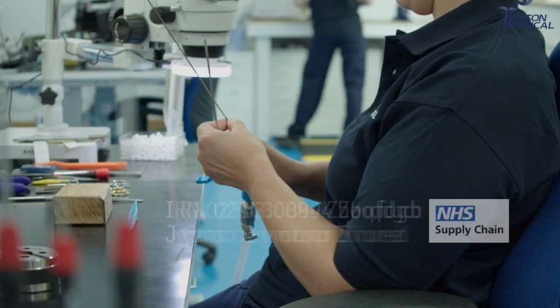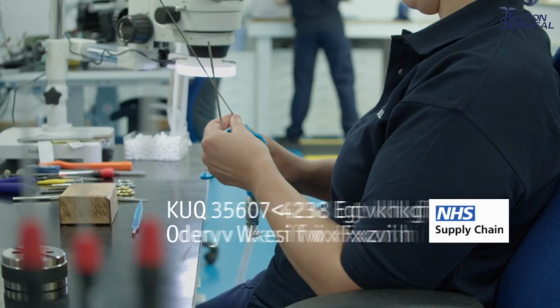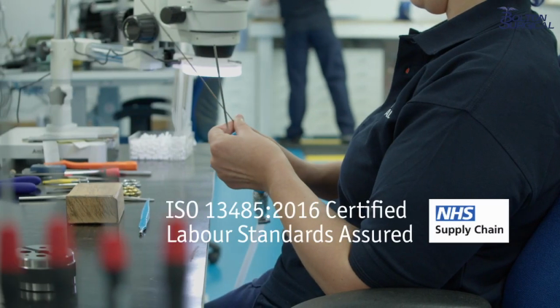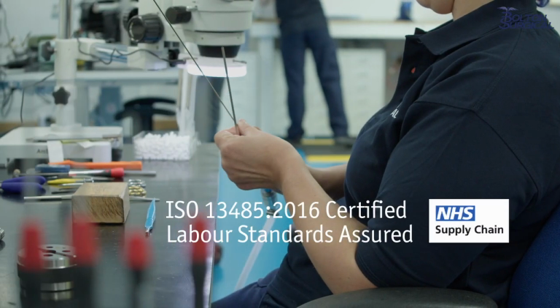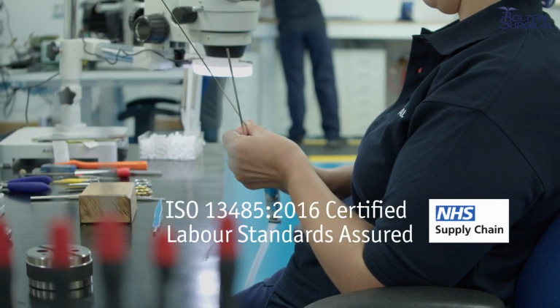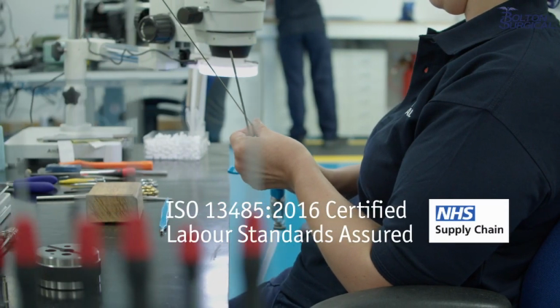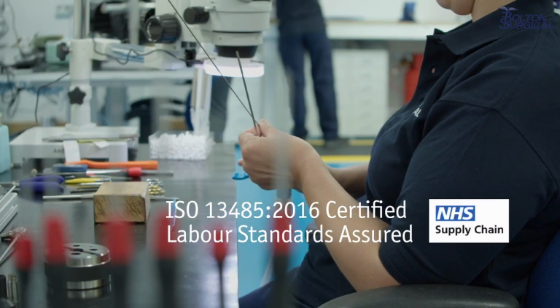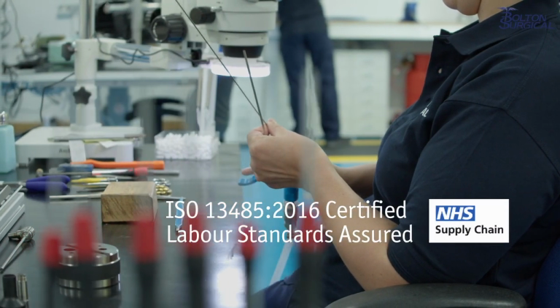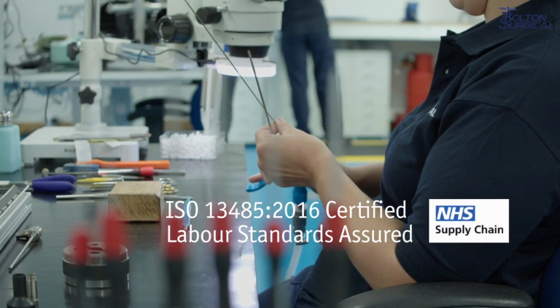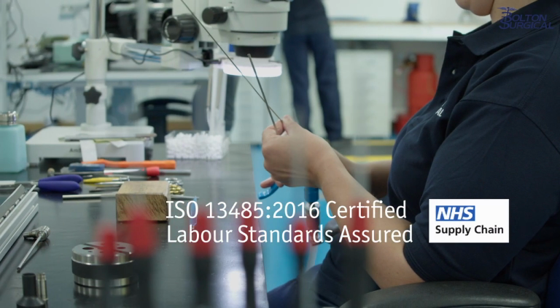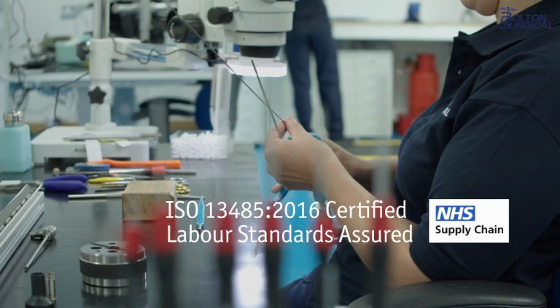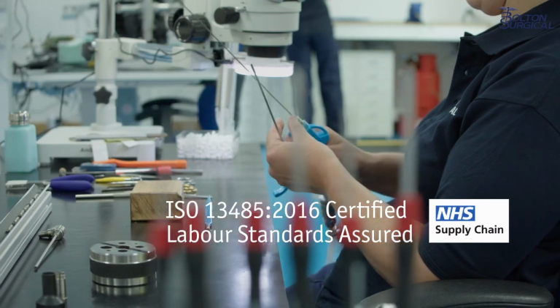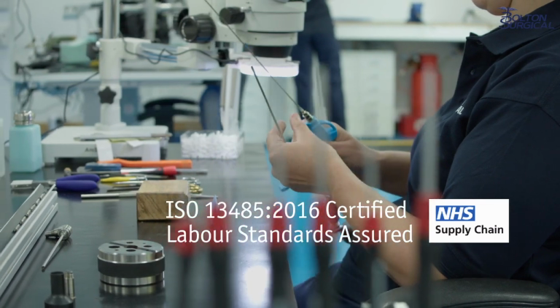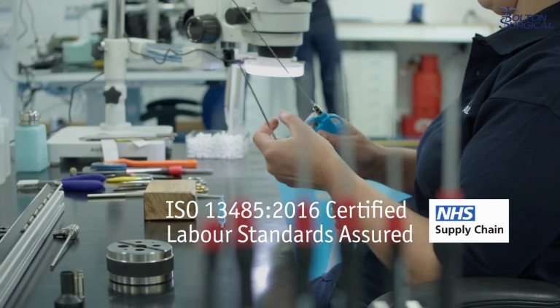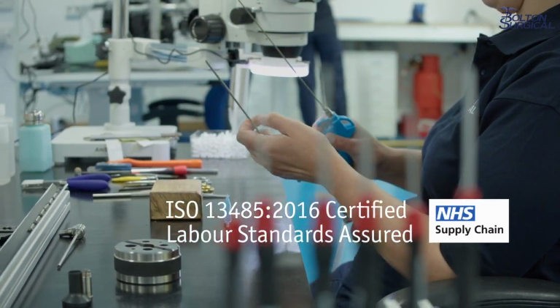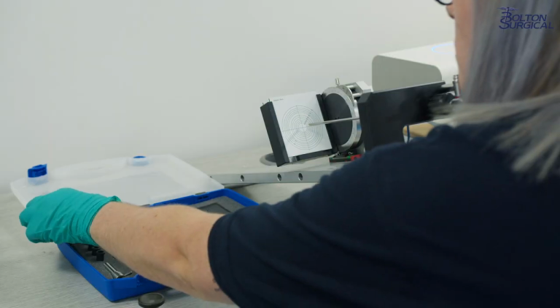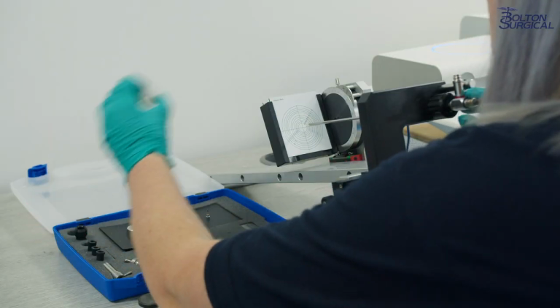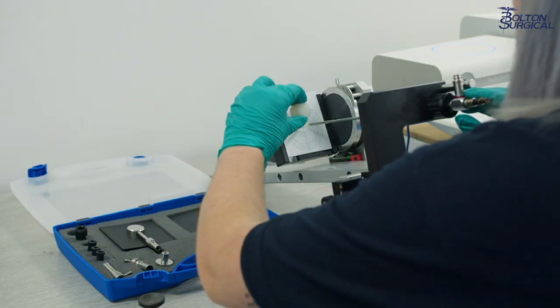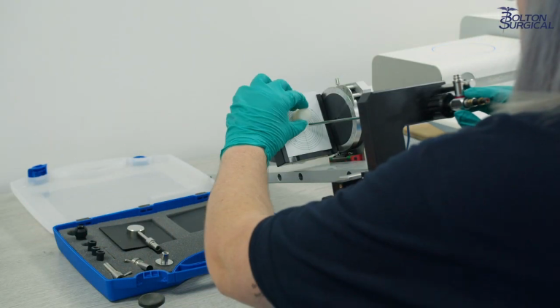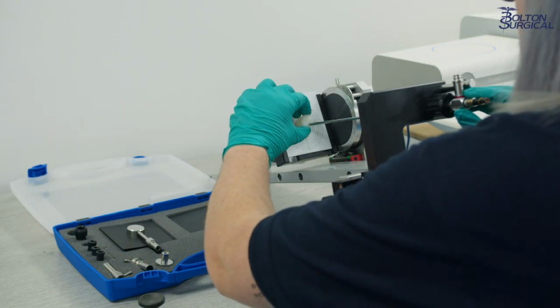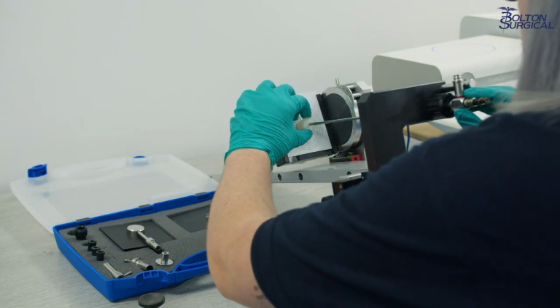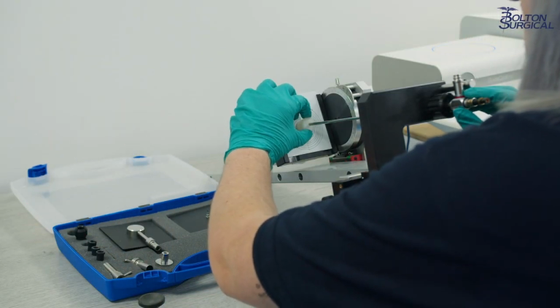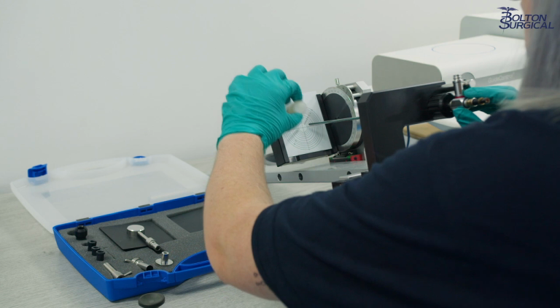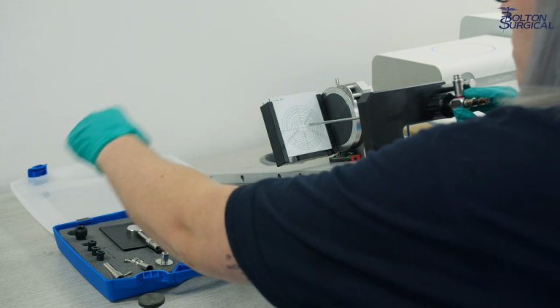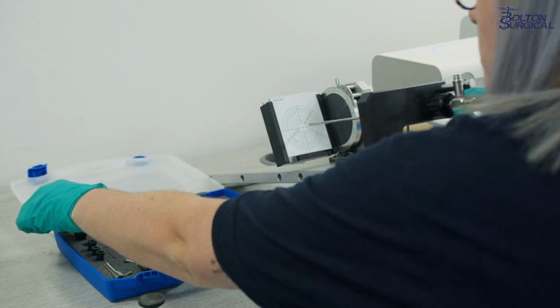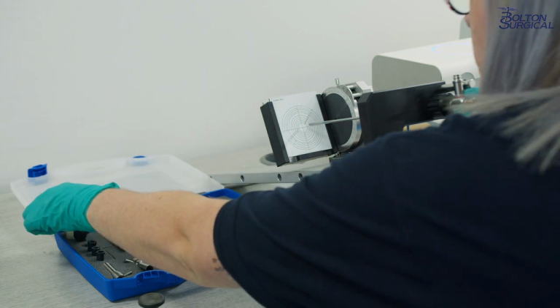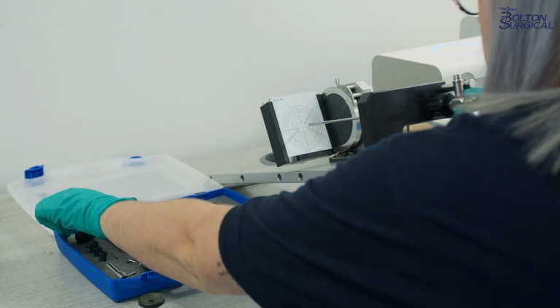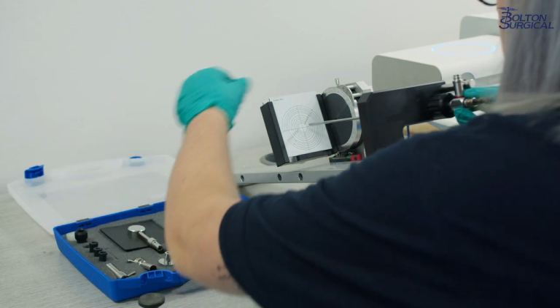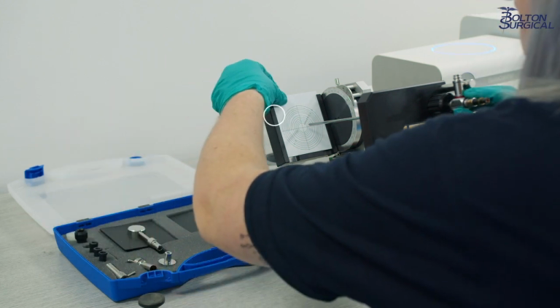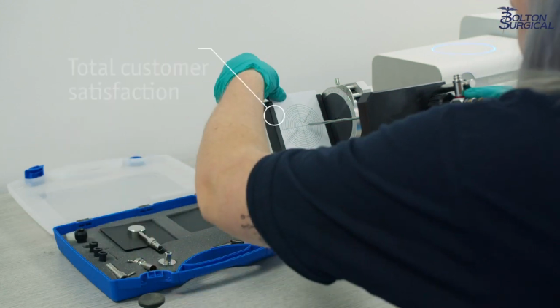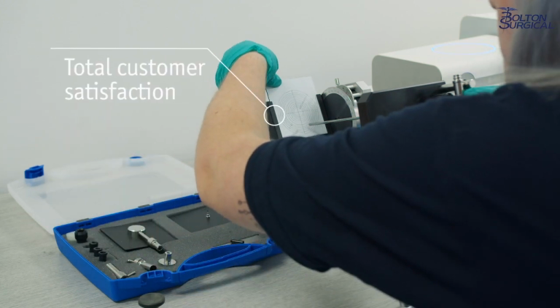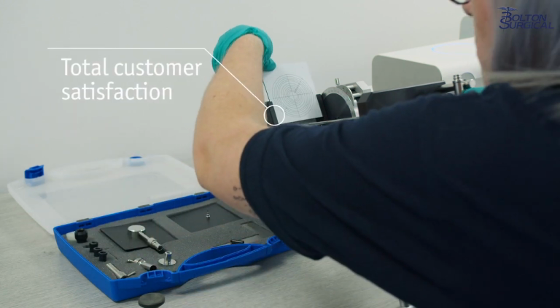We're an NHS supply chain approved repair service and have supported the medical profession since 1936. Our post-market surveillance and non-conformance levels show total customer satisfaction.